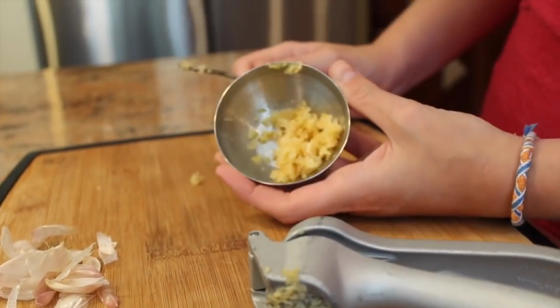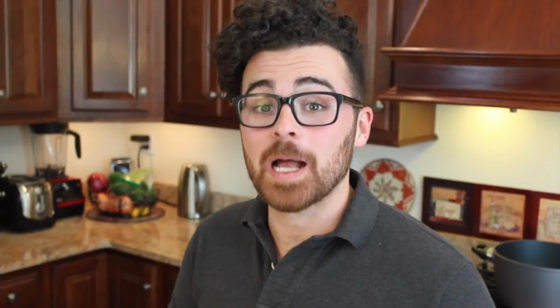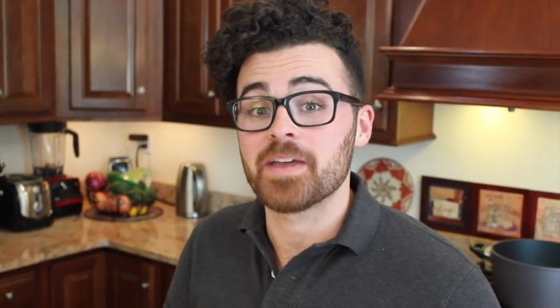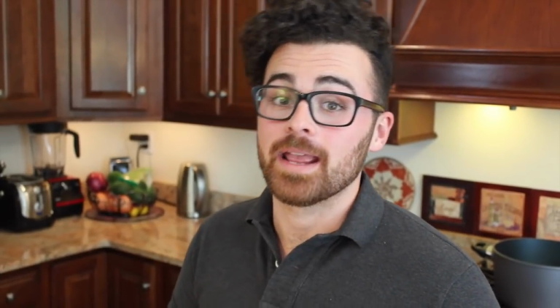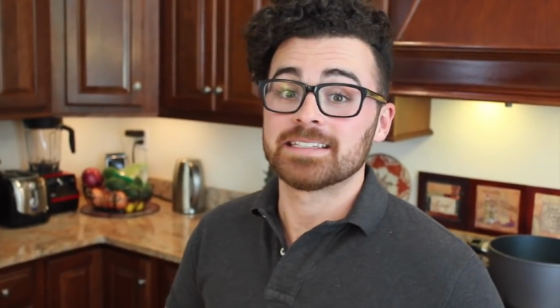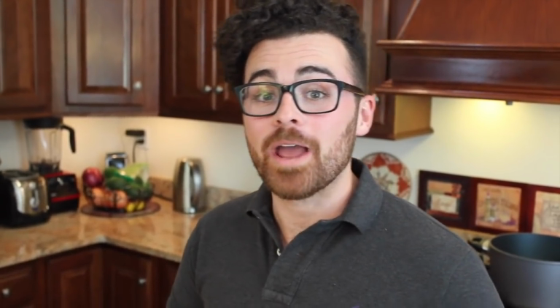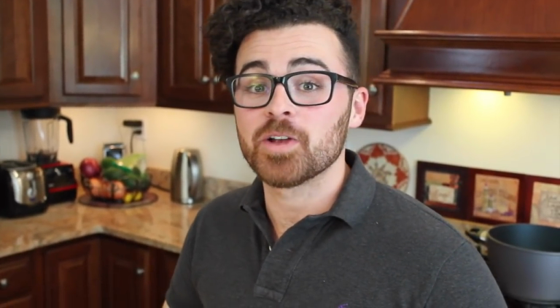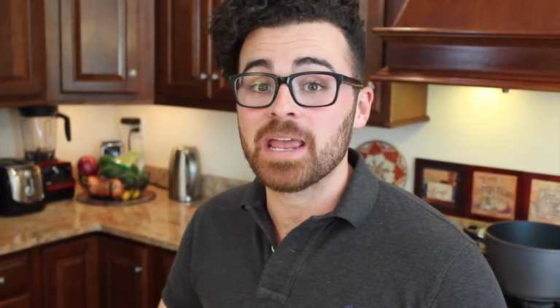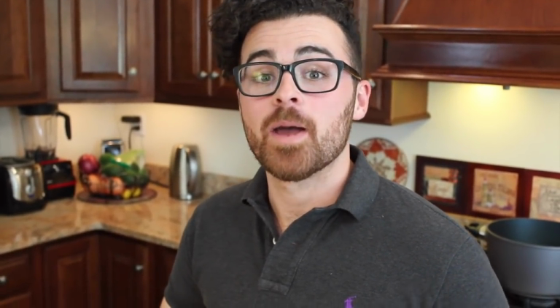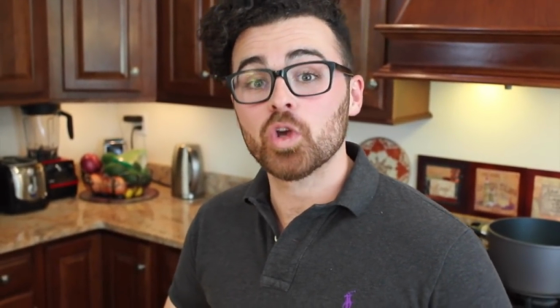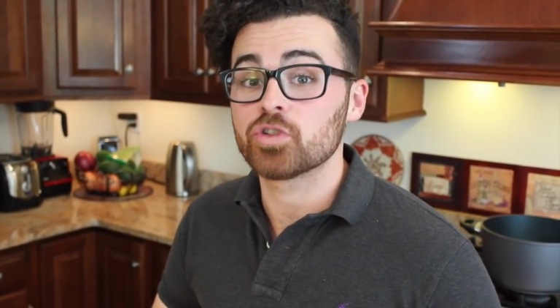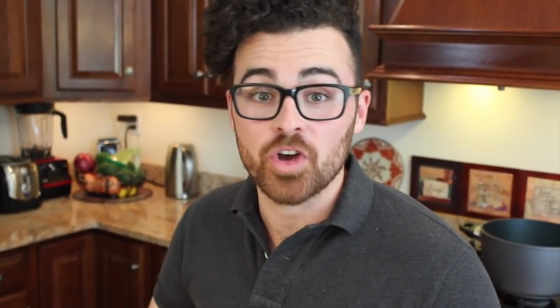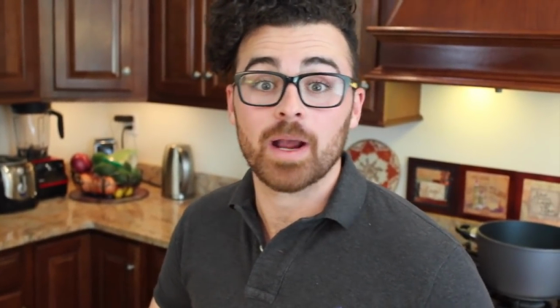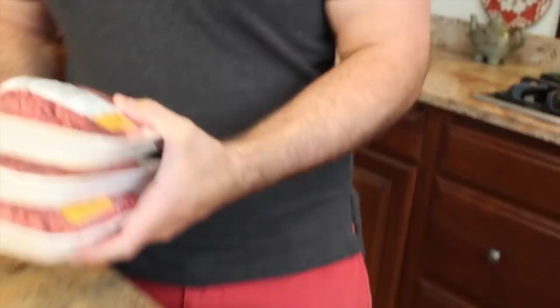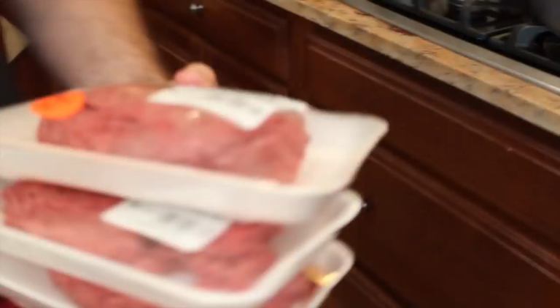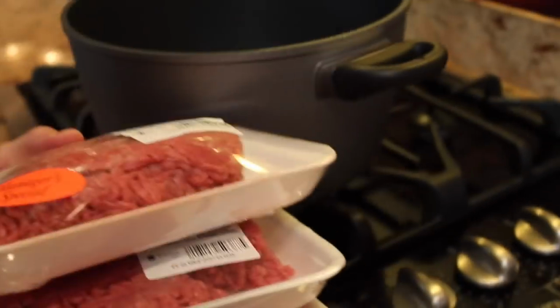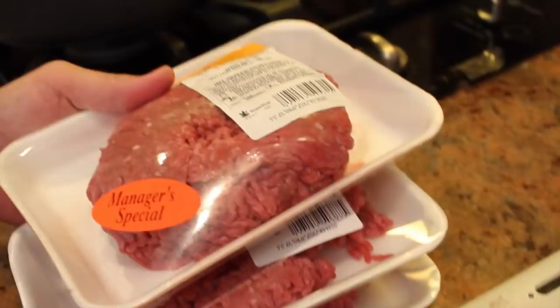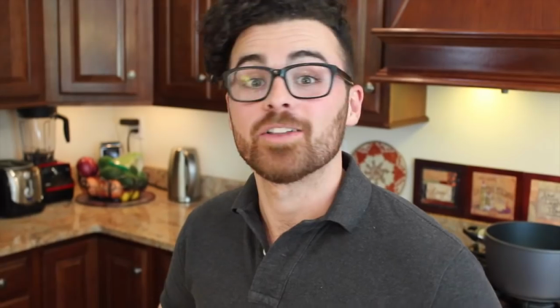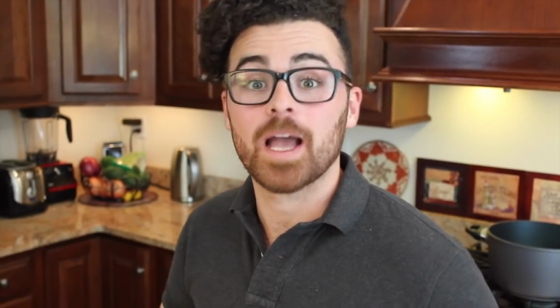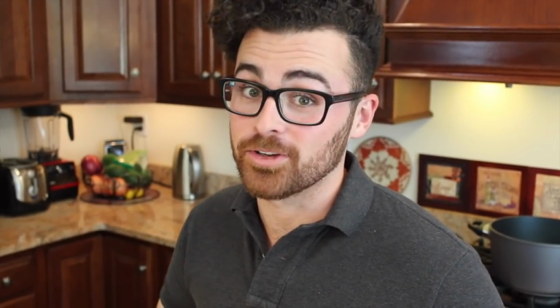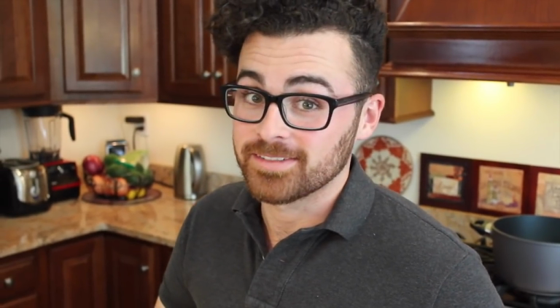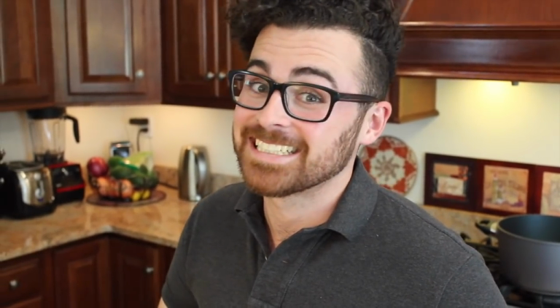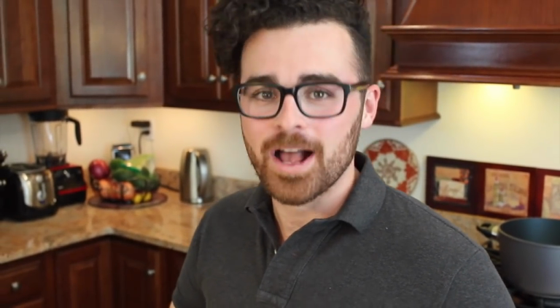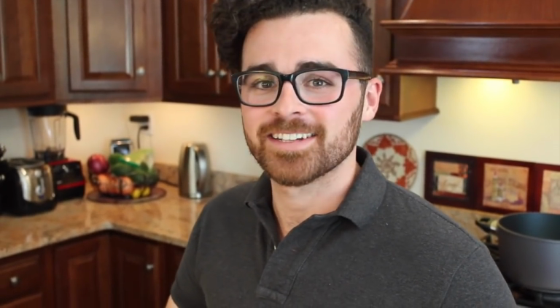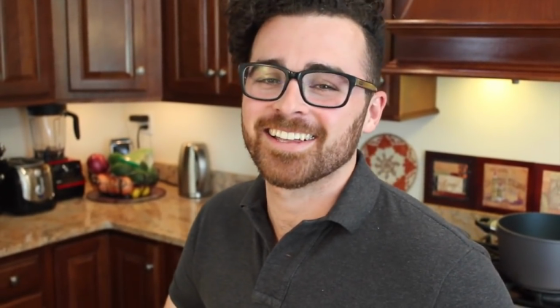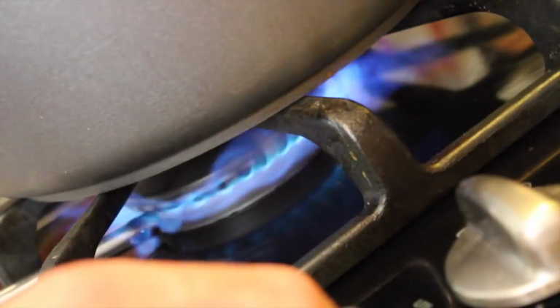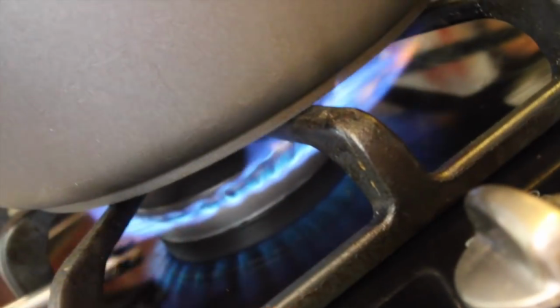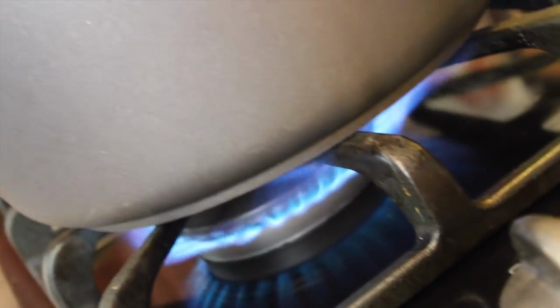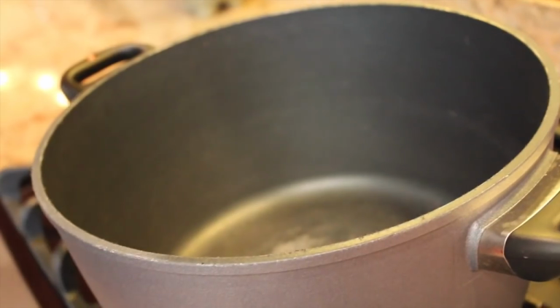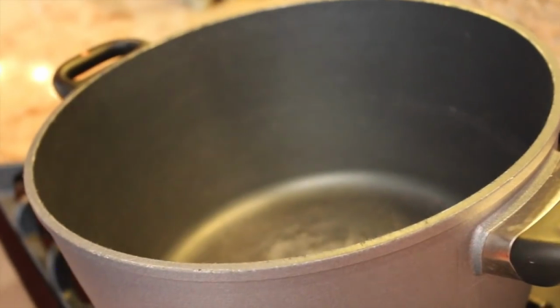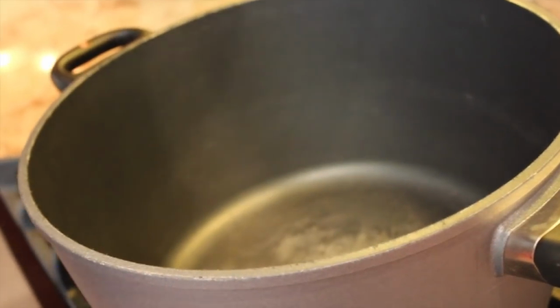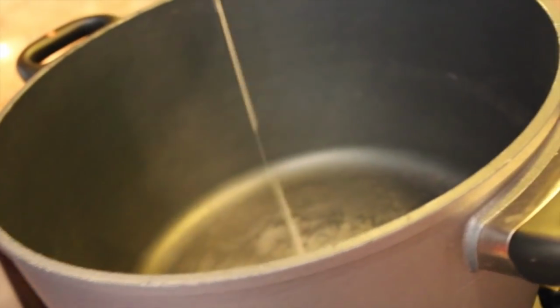Now it's time to prepare the meat. Today we're using ground beef, but you could use ground turkey, ground bison, or ground kangaroo. Totally up to you. That rhymed!